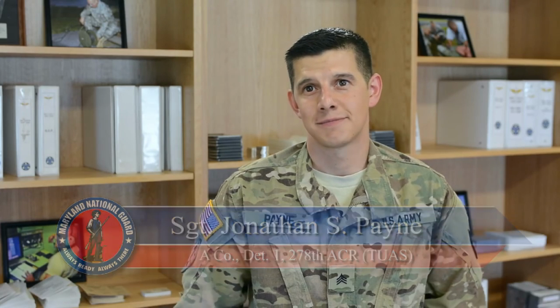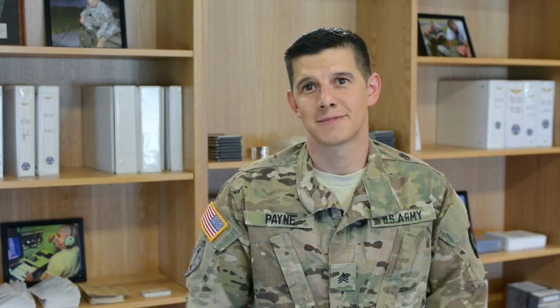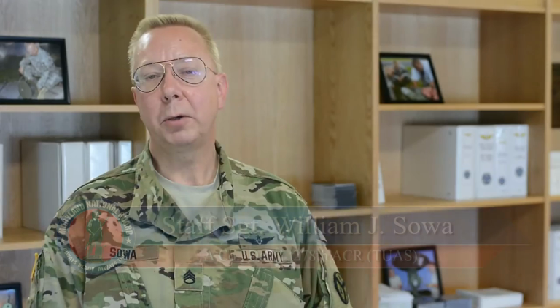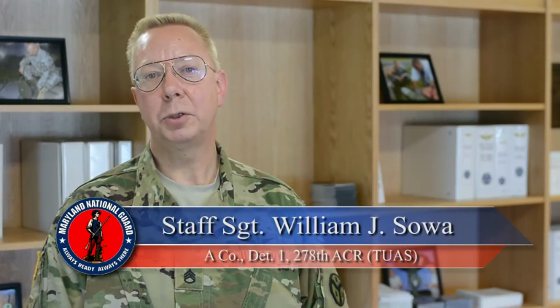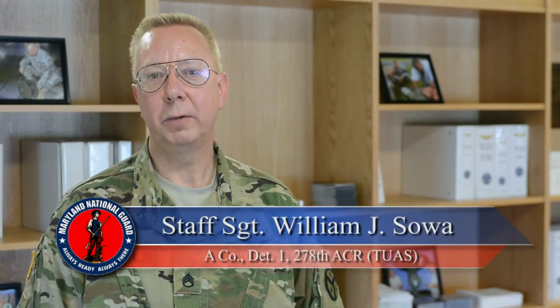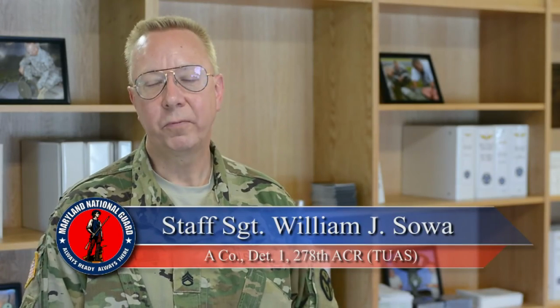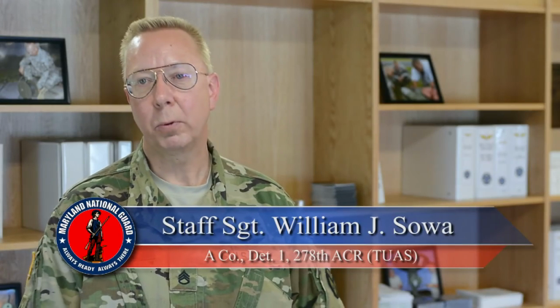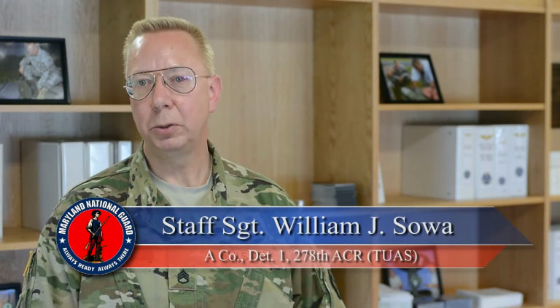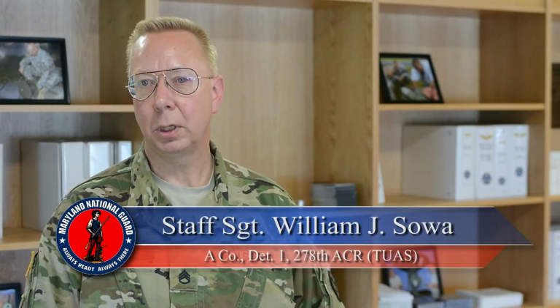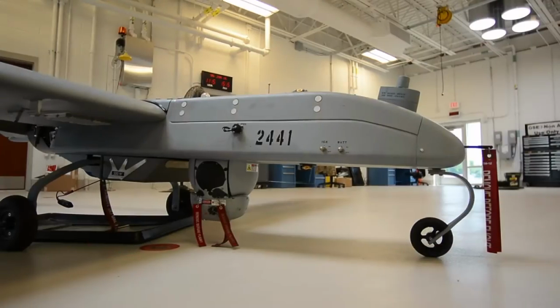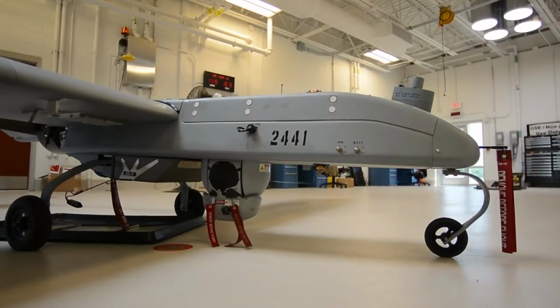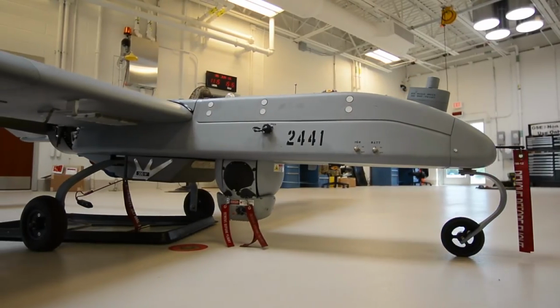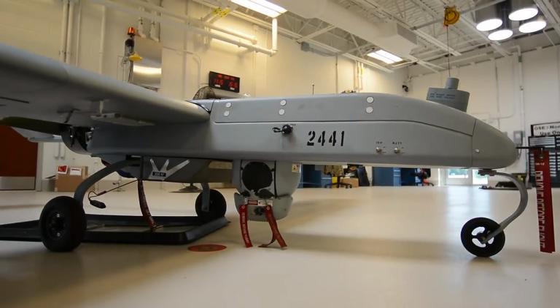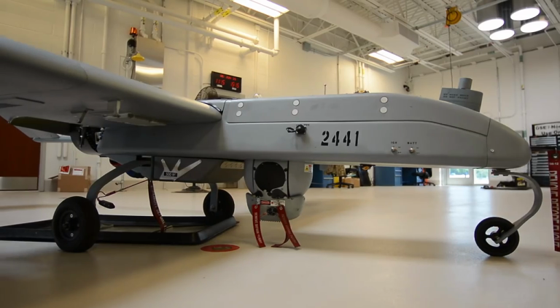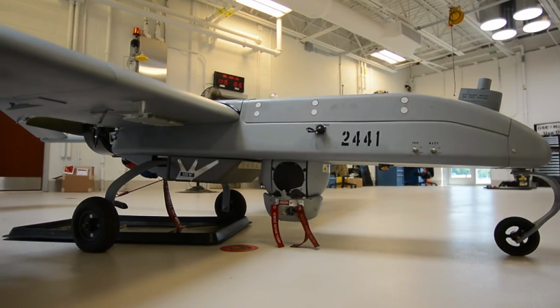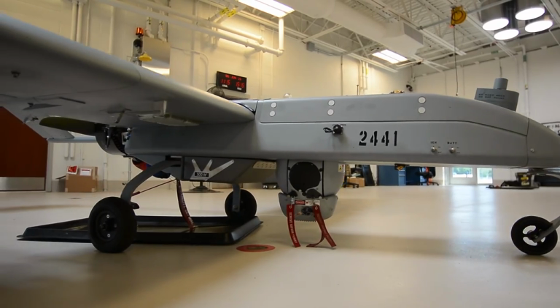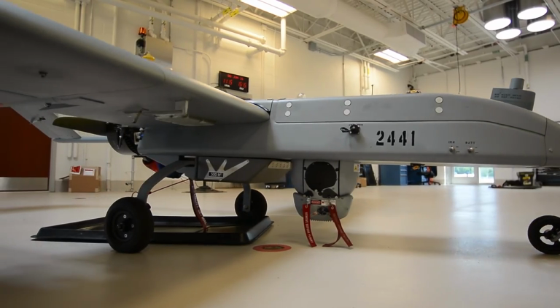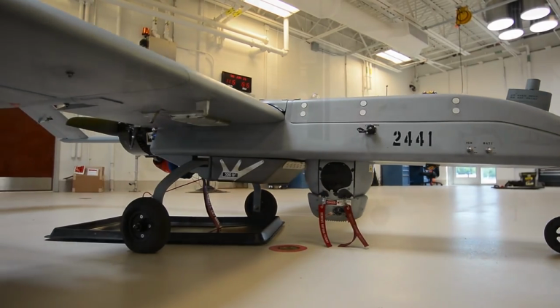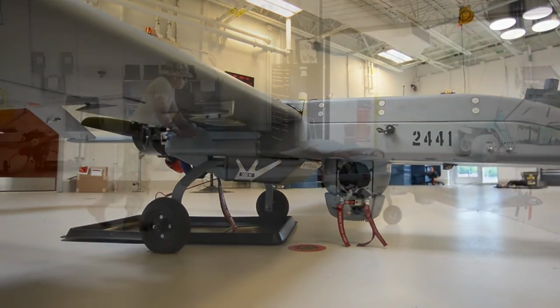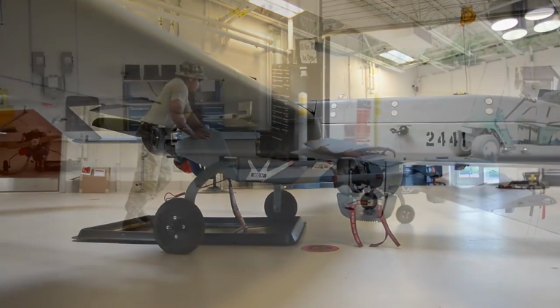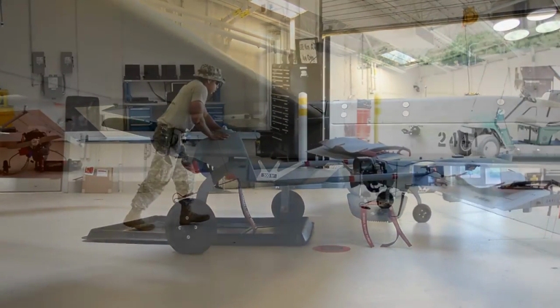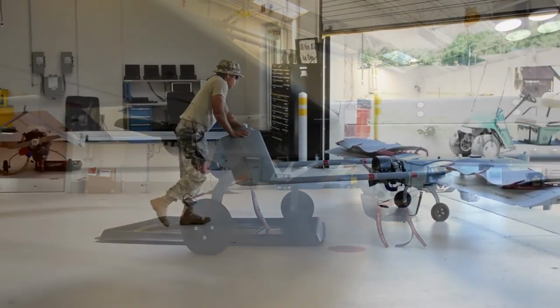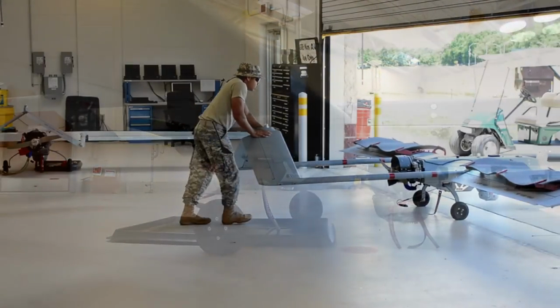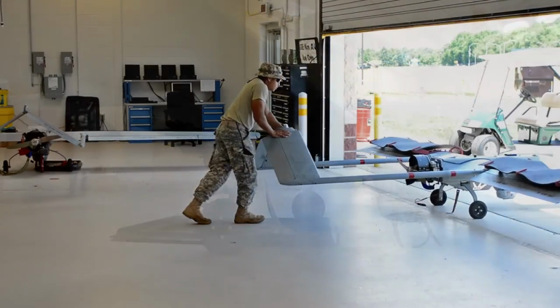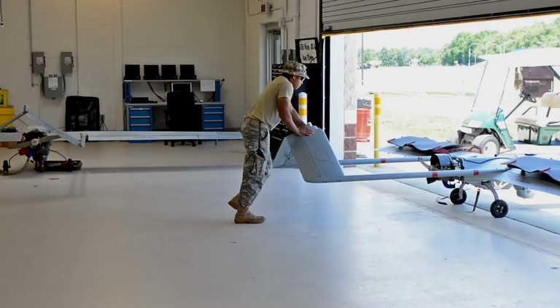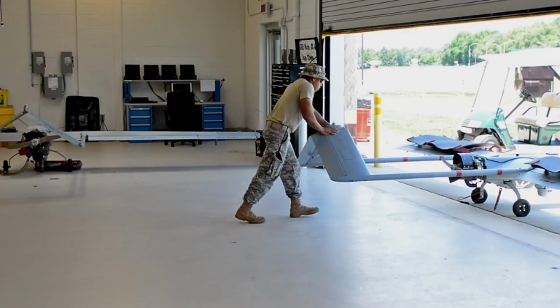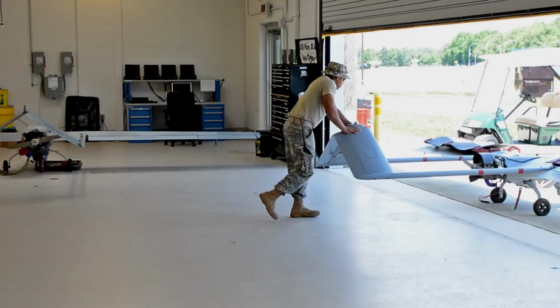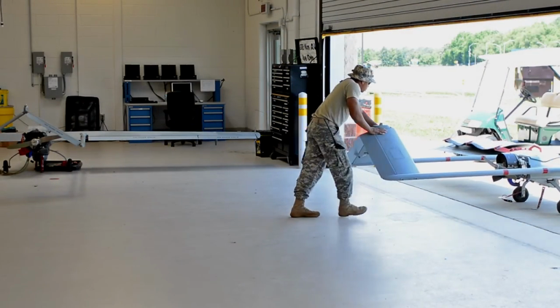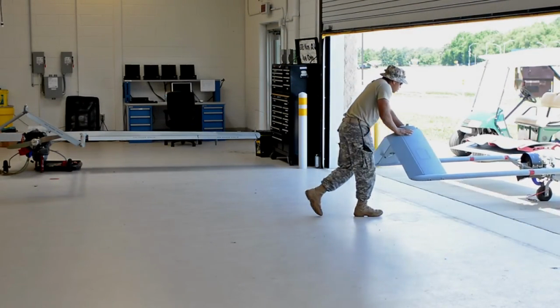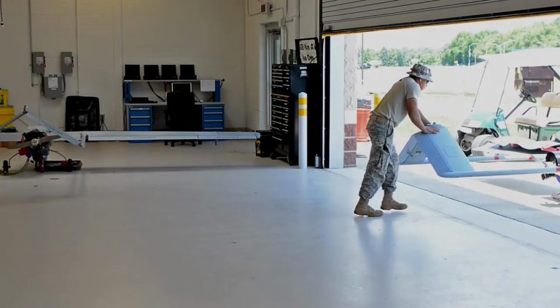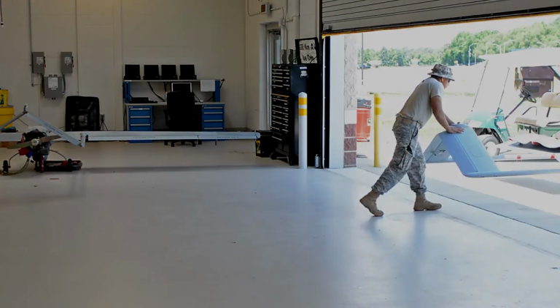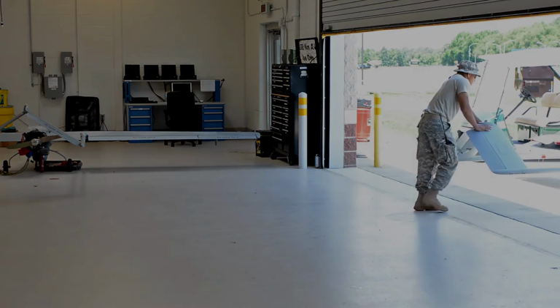After I graduated from Fort Huachuca, I realized the great capabilities of what they provide for security and safety of our troops.